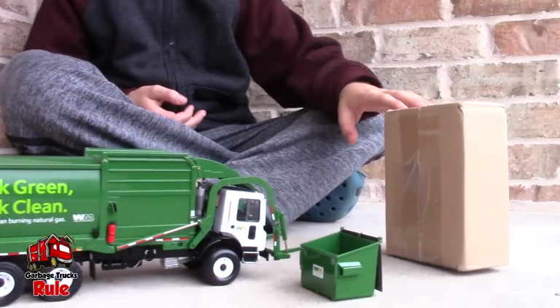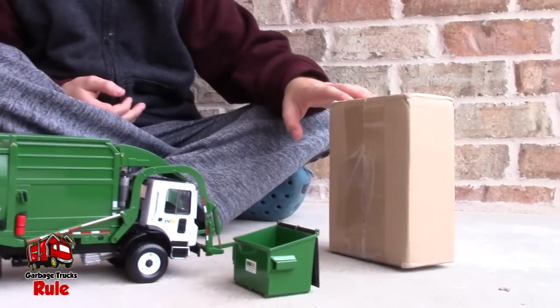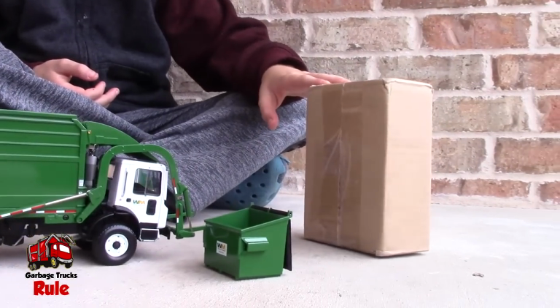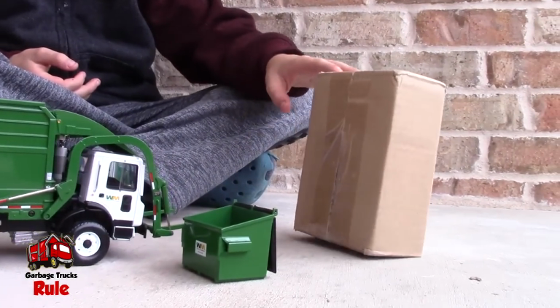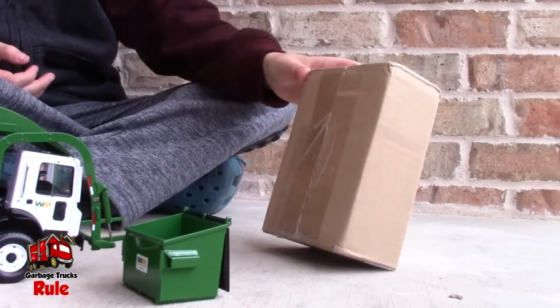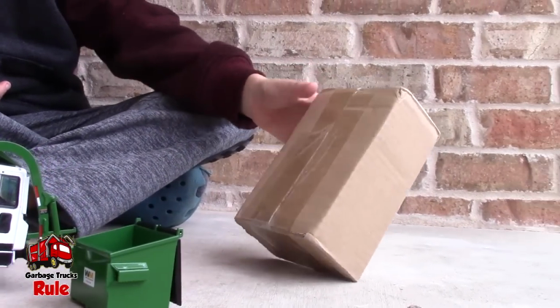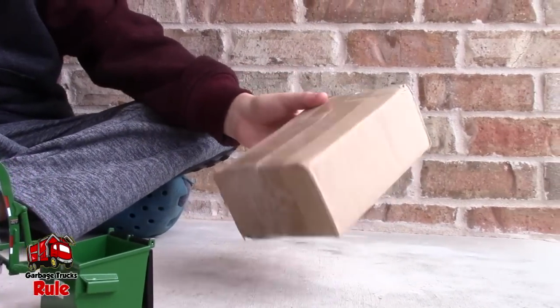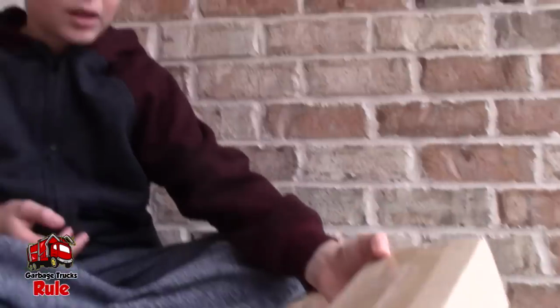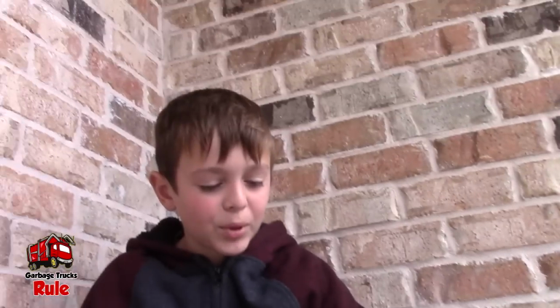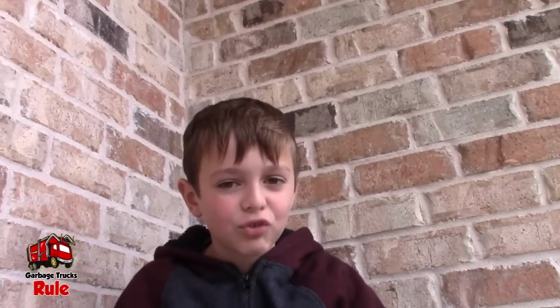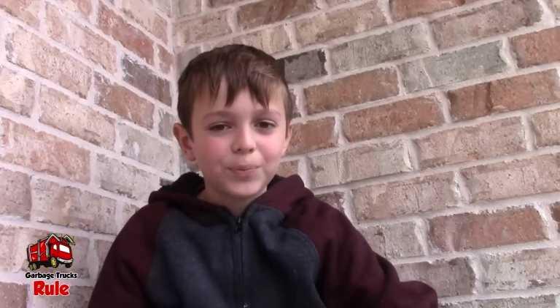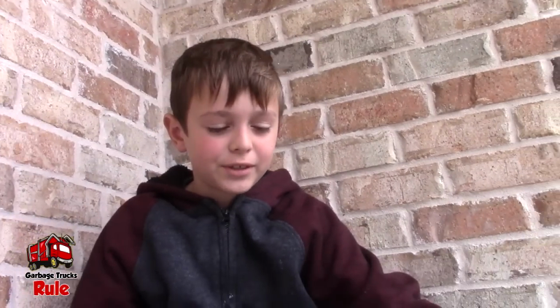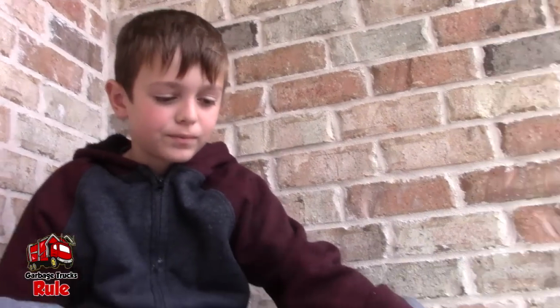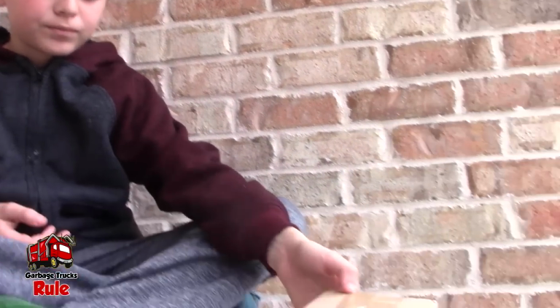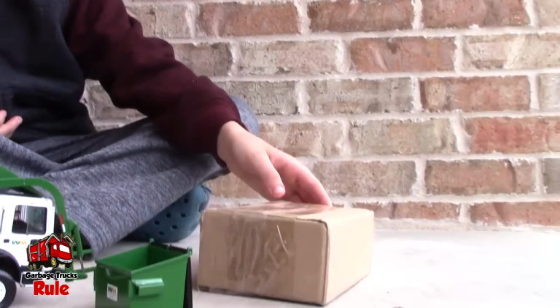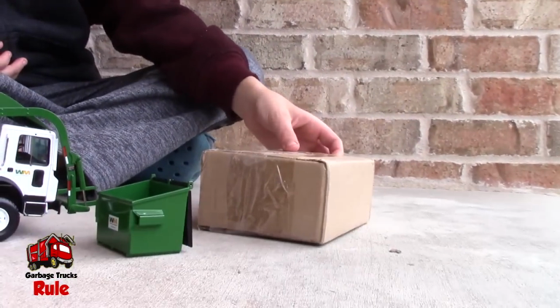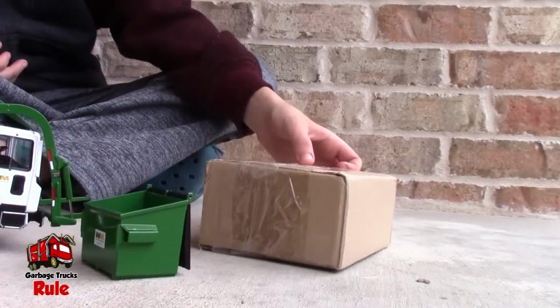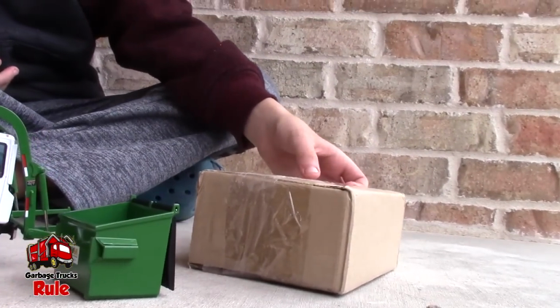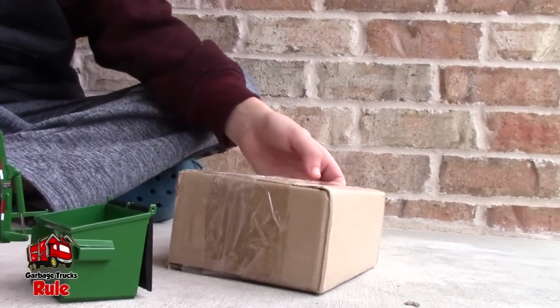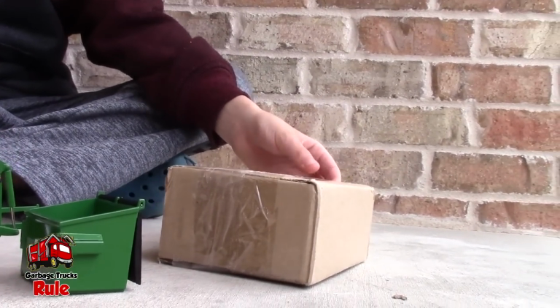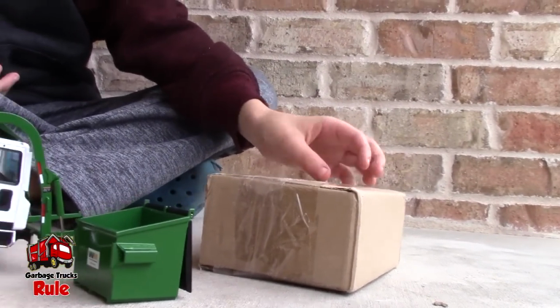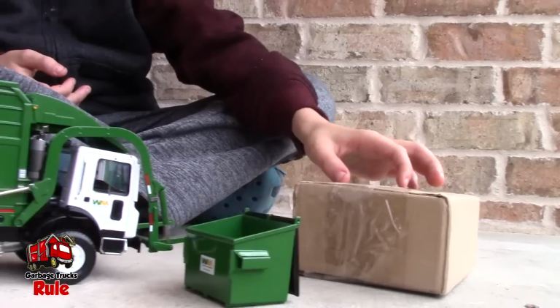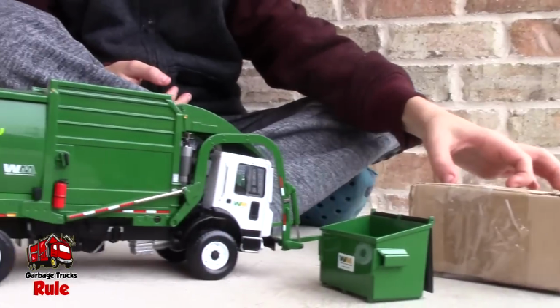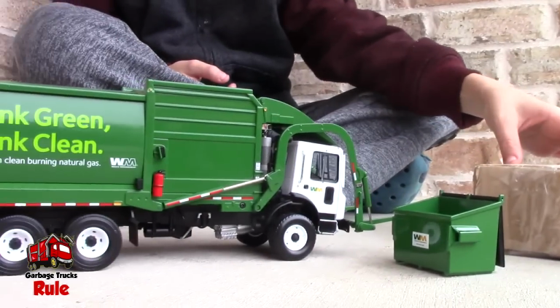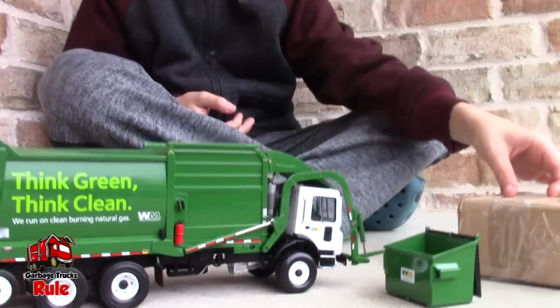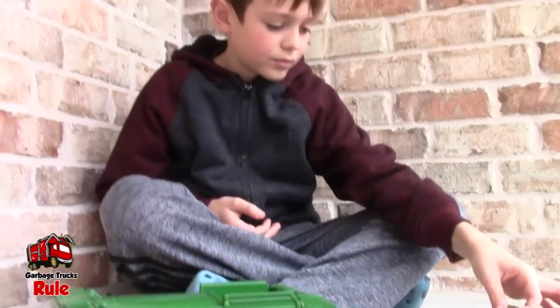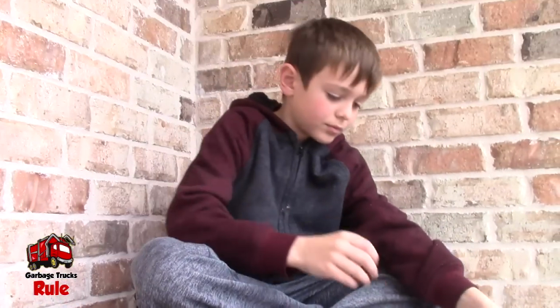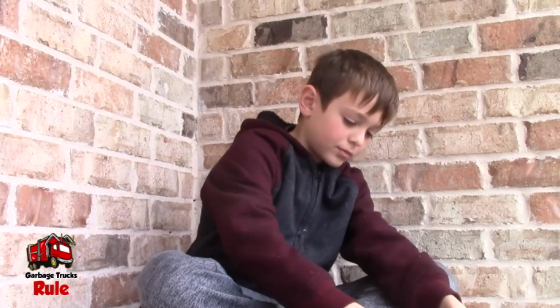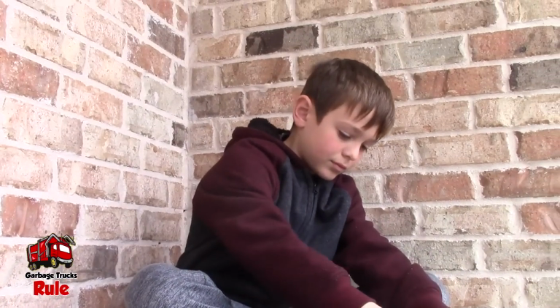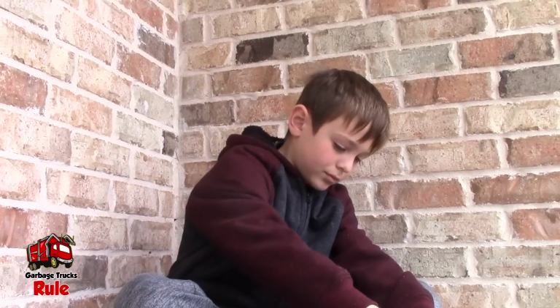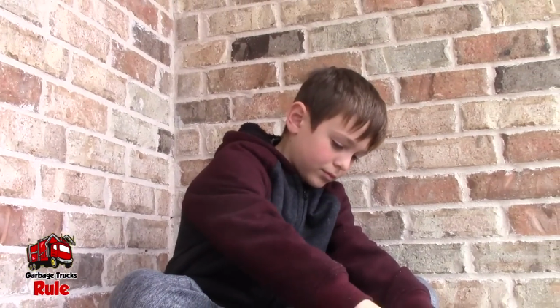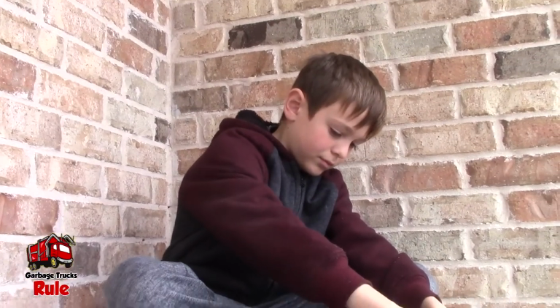But wait, what have you got there? A box for something. So this must be some sort of accessory that goes with this garbage truck. What could it be? Let's open it.